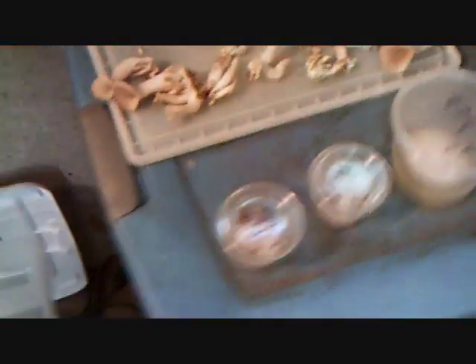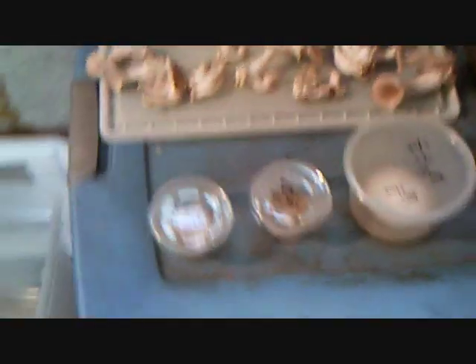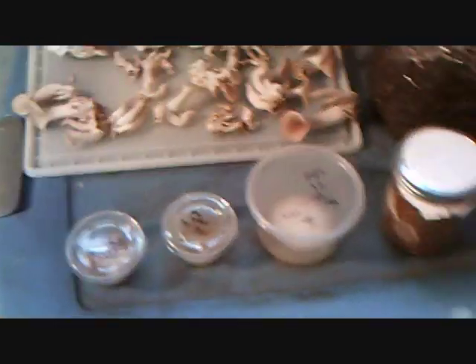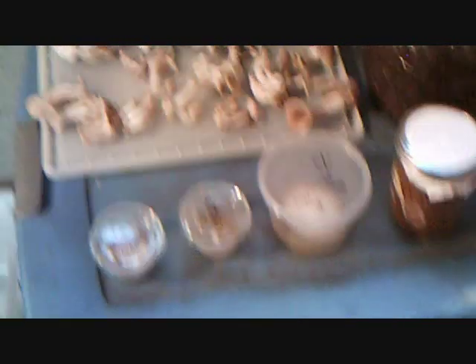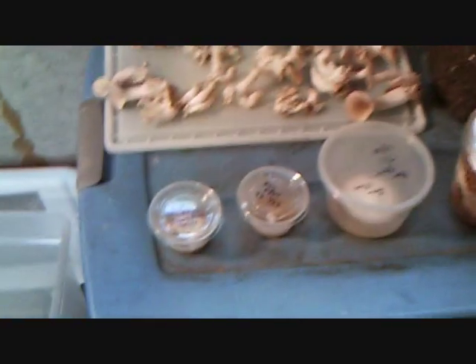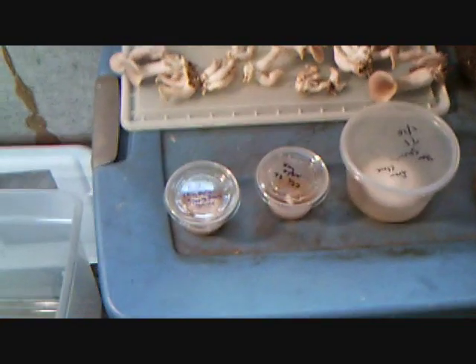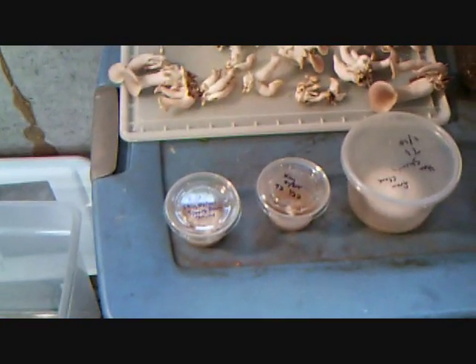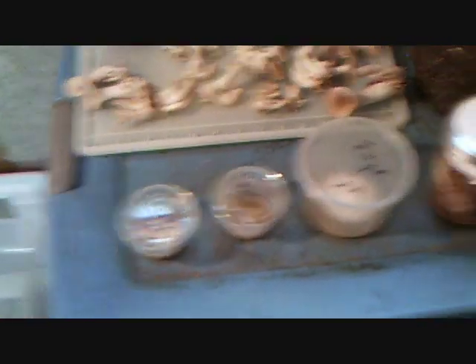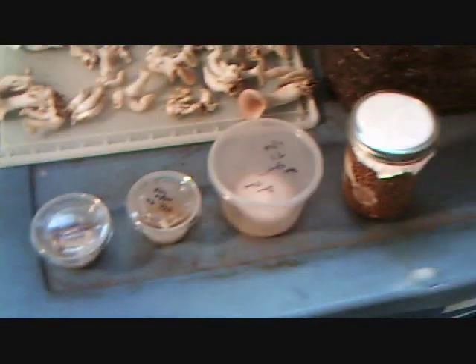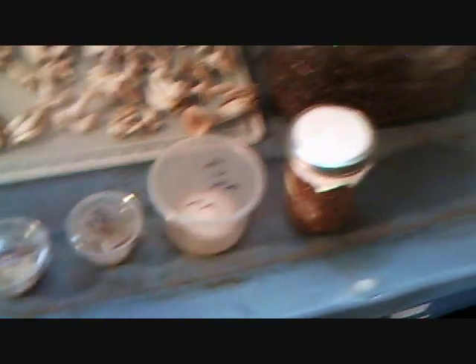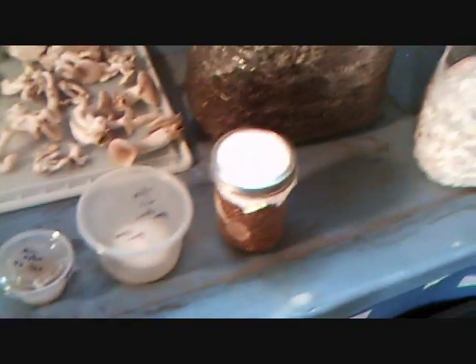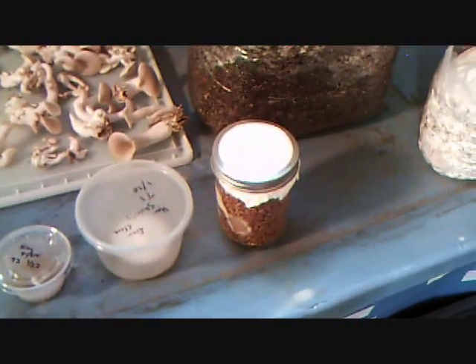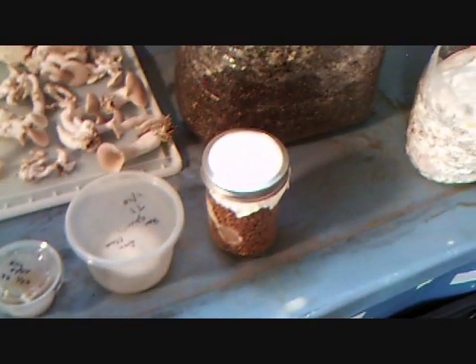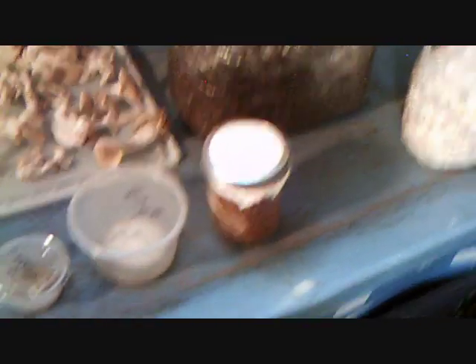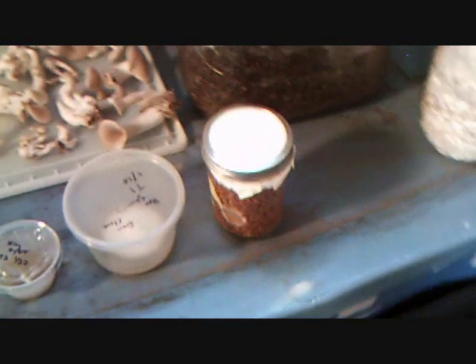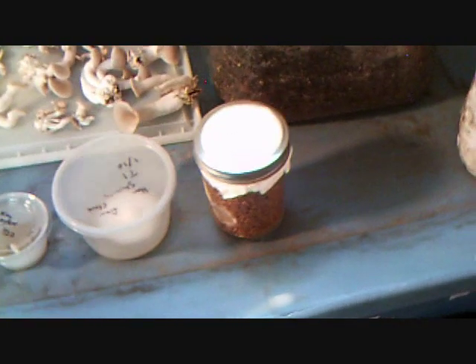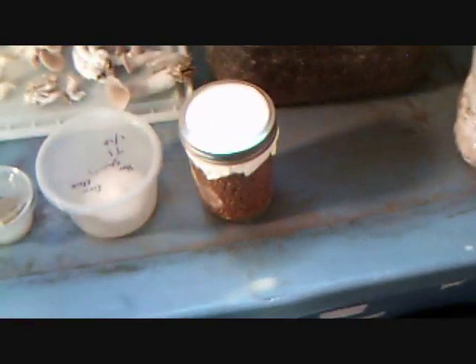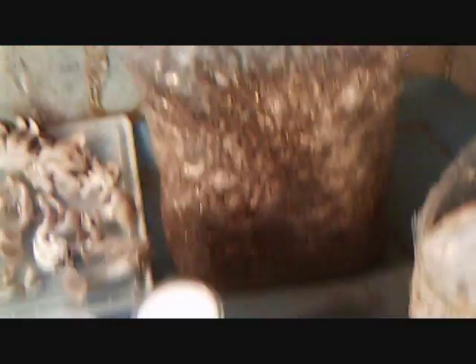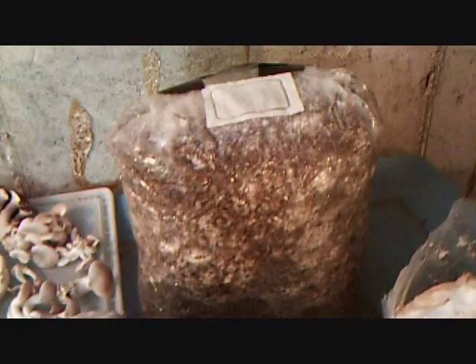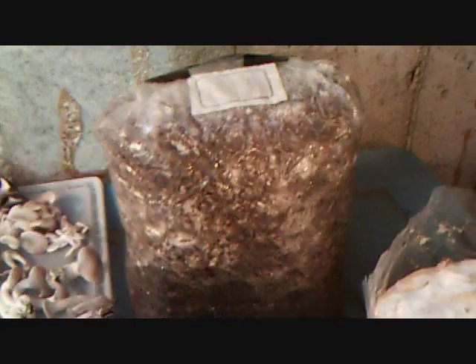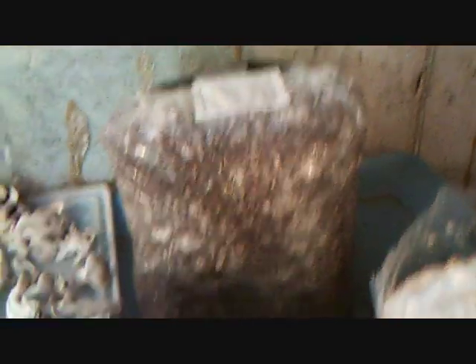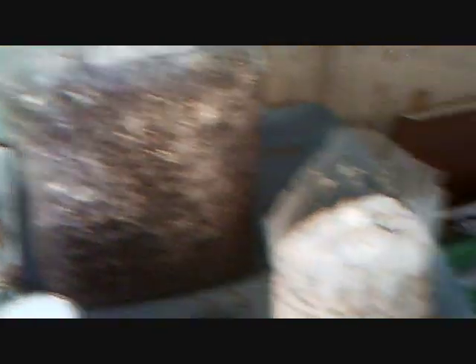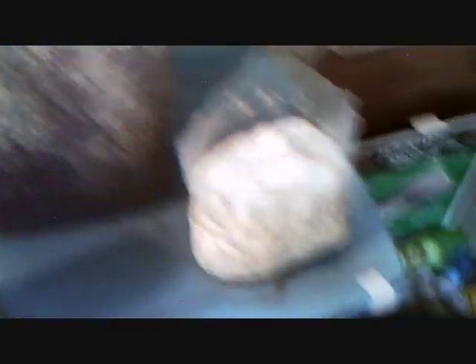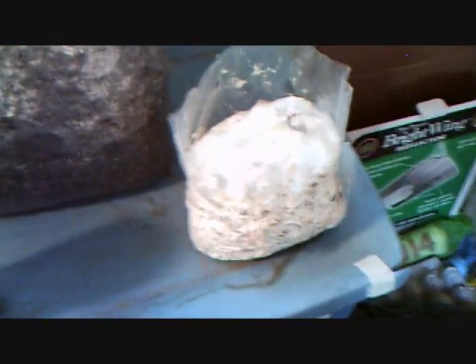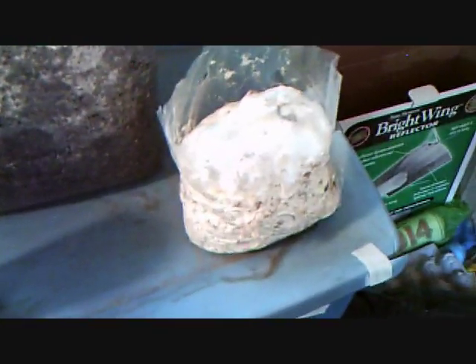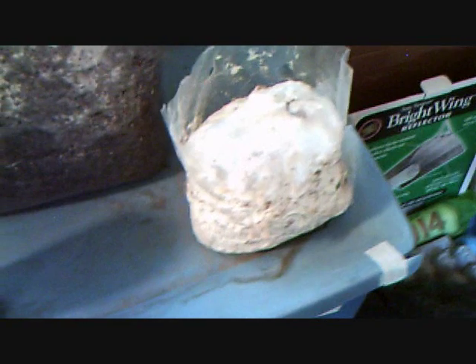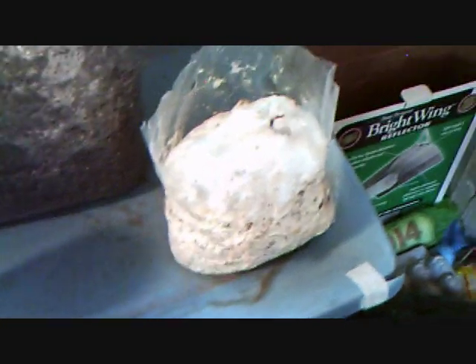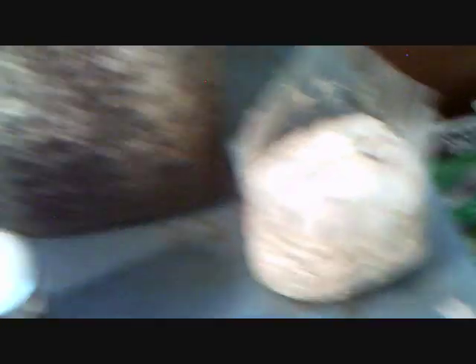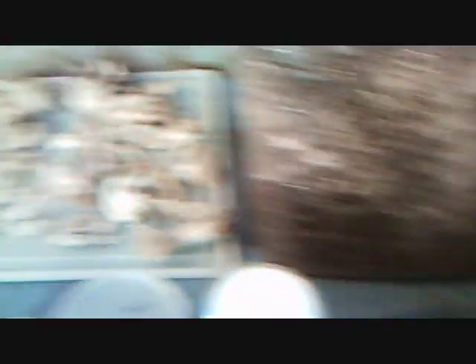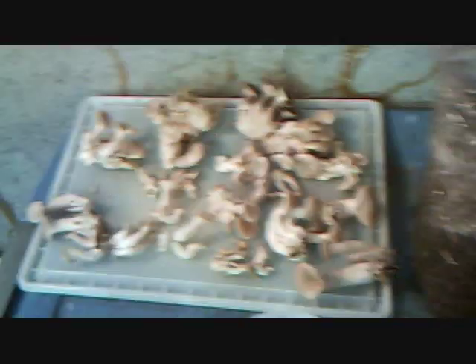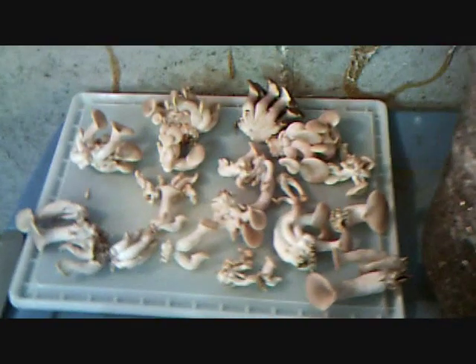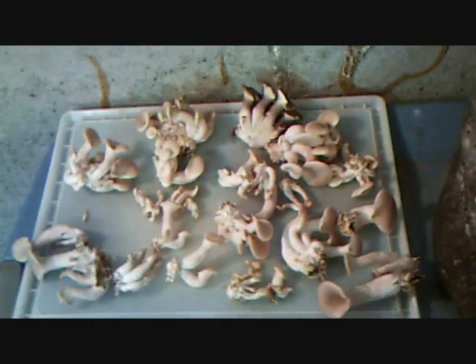So to recap: transfers to grain, agar to grain, grain to growing substrate, fully colonized, and then mushrooms.